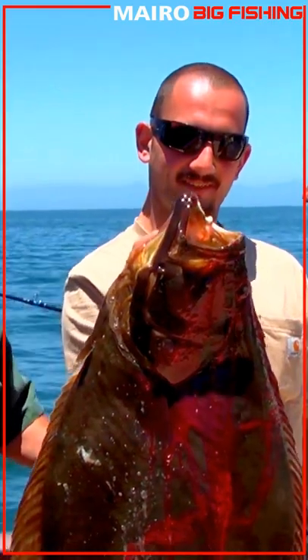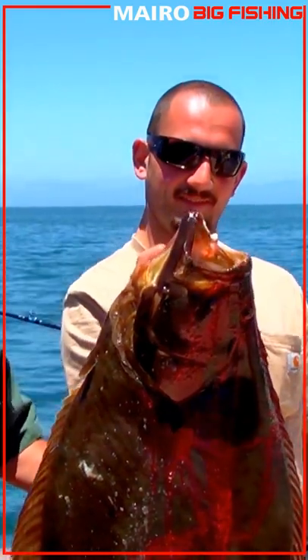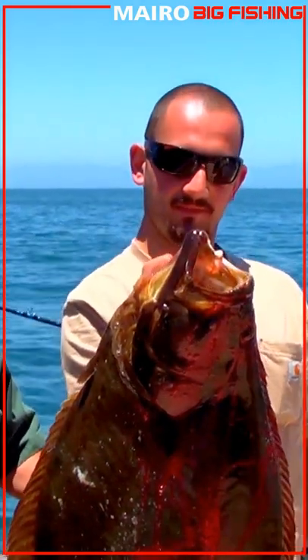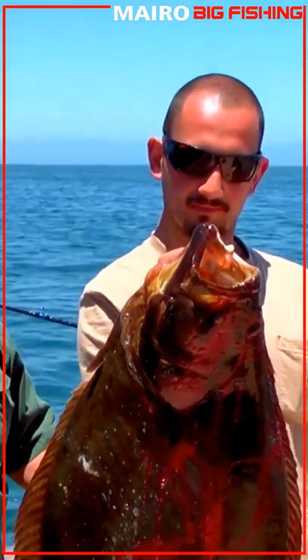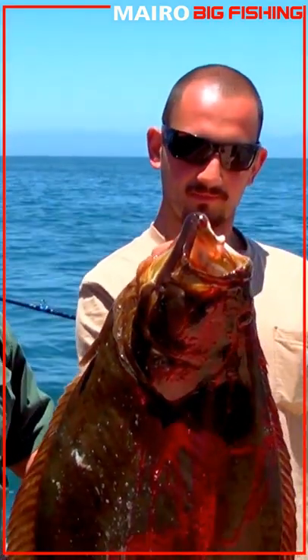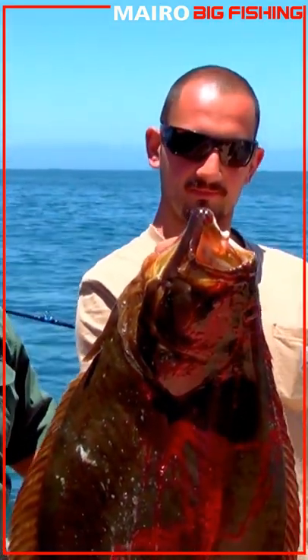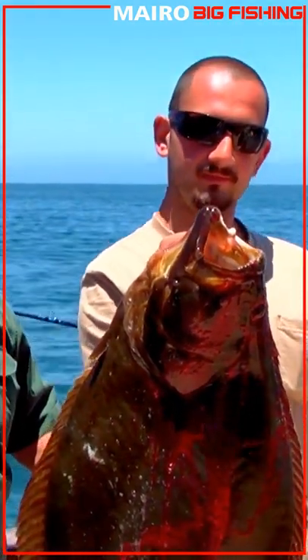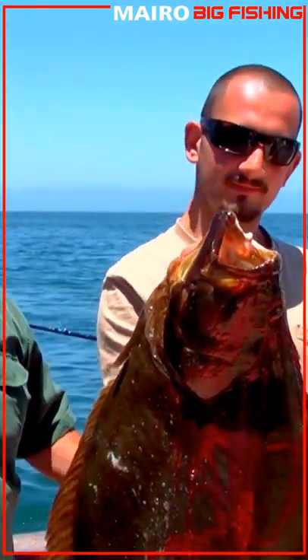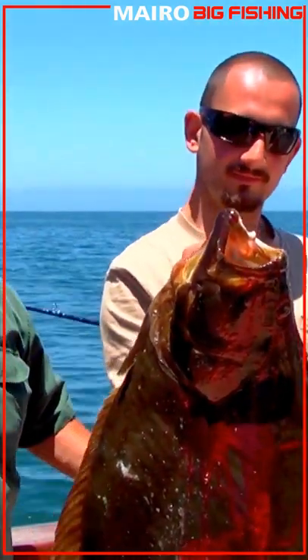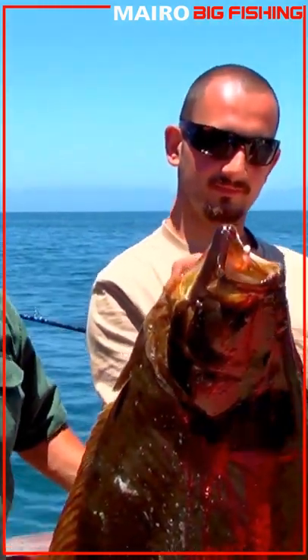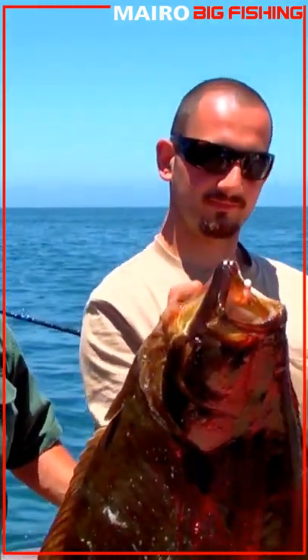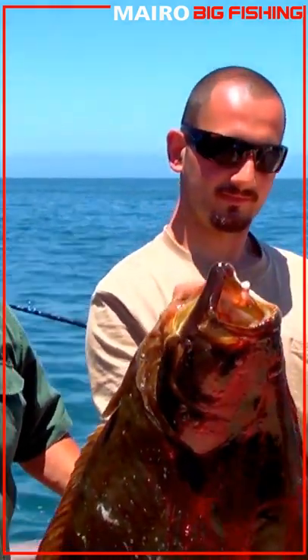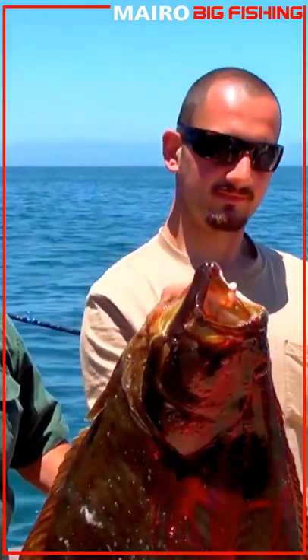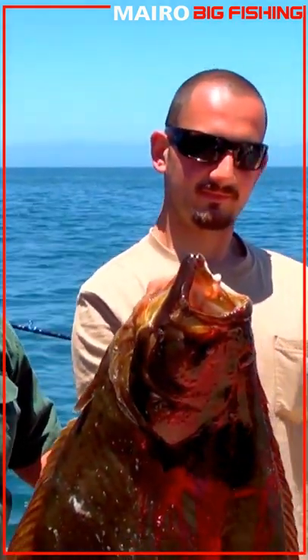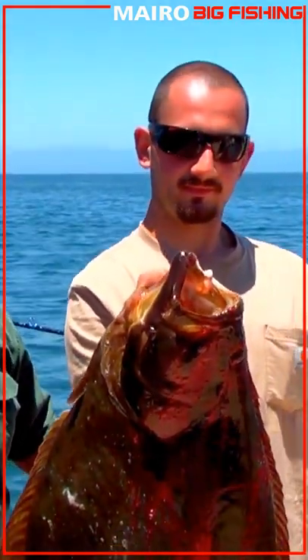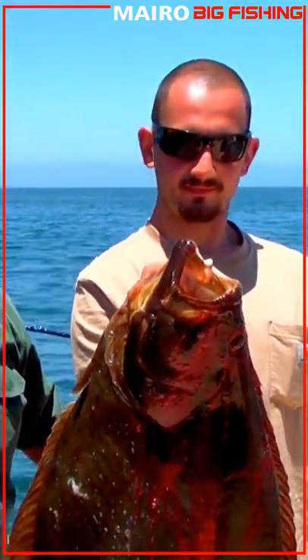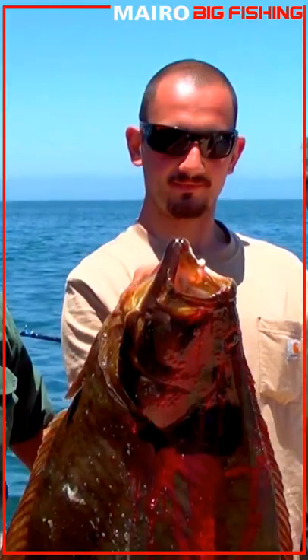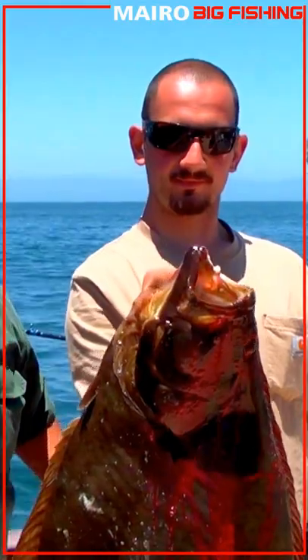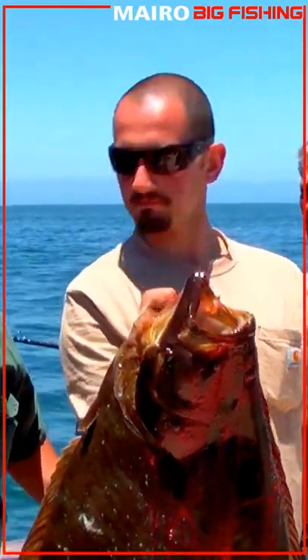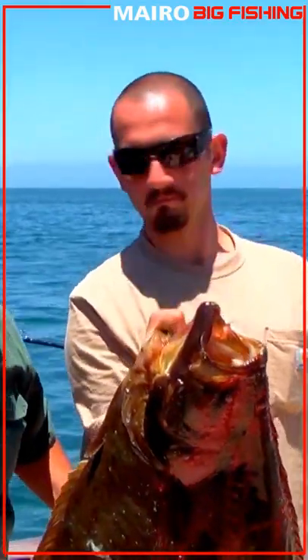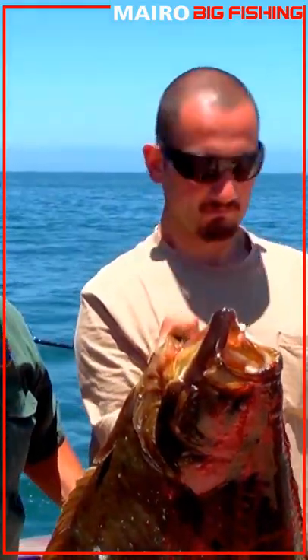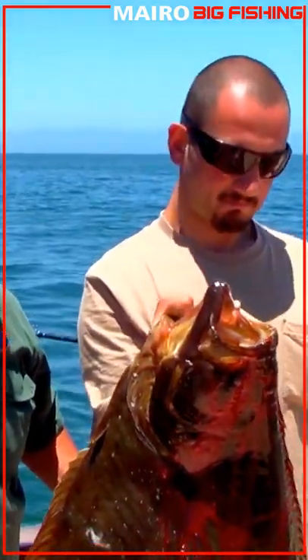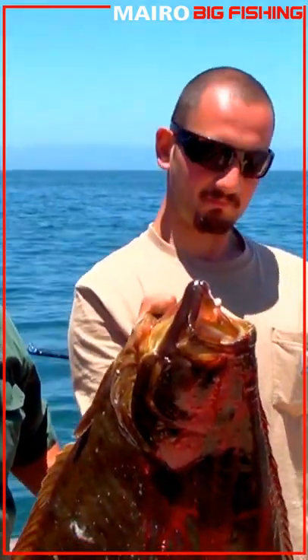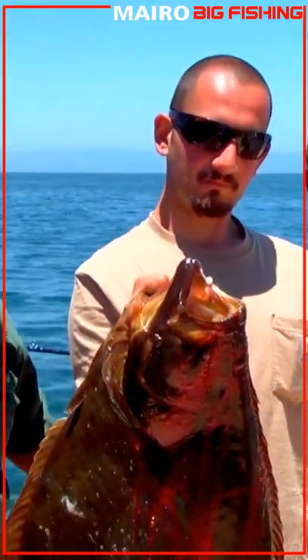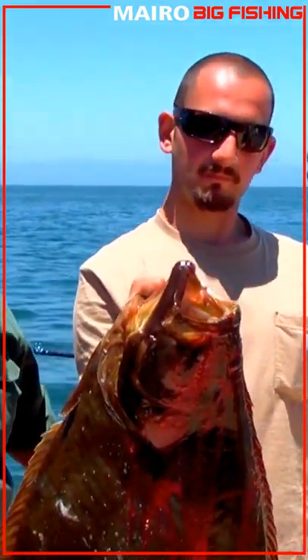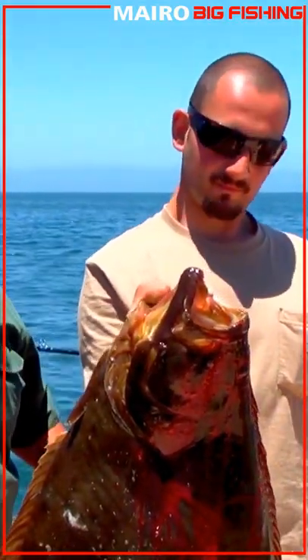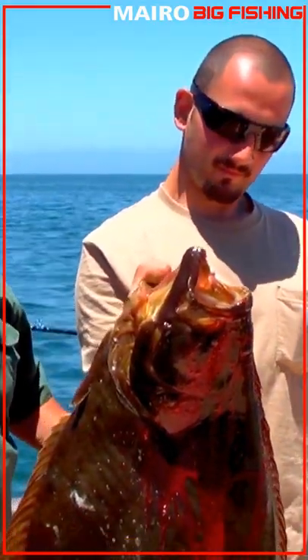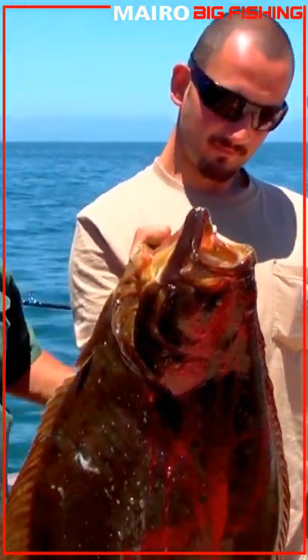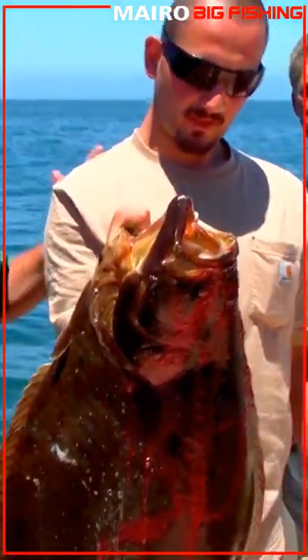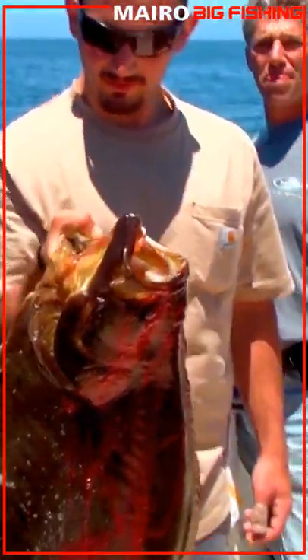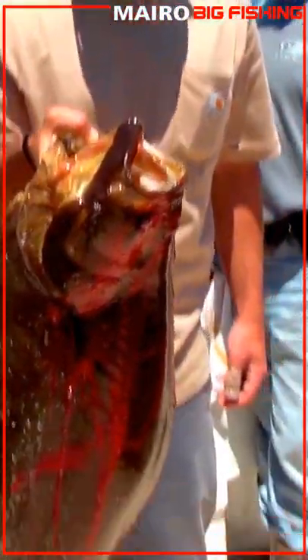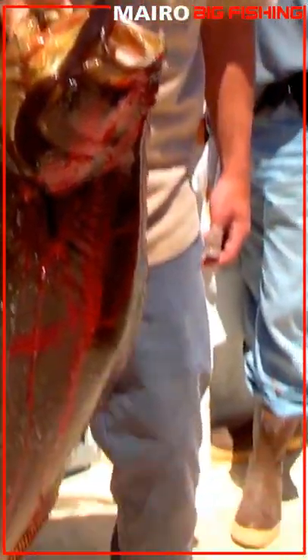We're gonna take a little break from the action here for the Mirage at Santa Cruz Island, and go to the galley and show you how to cook up one of these delicious fish that we're catching today here at Santa Cruz Island.